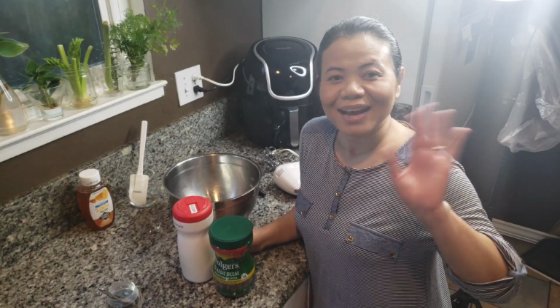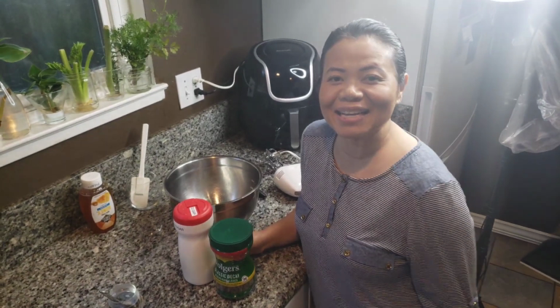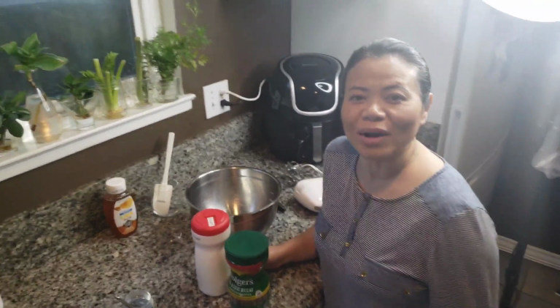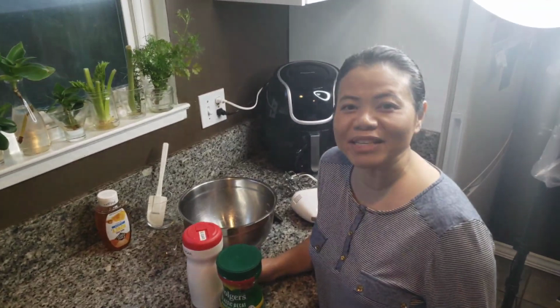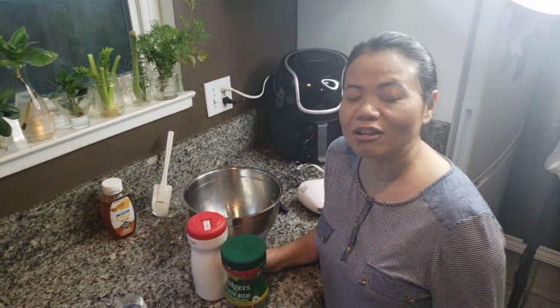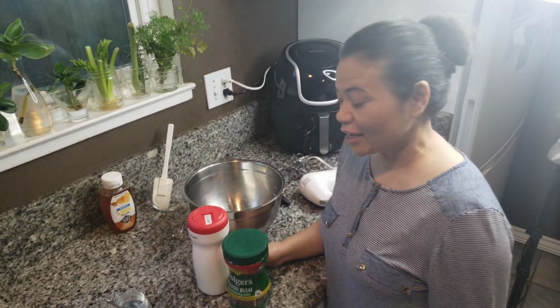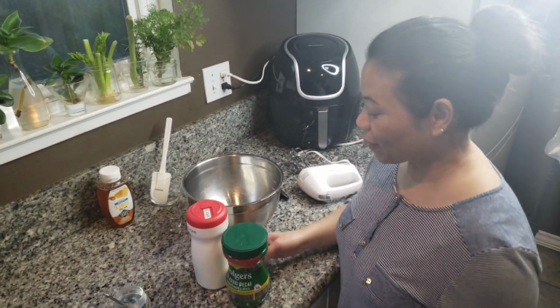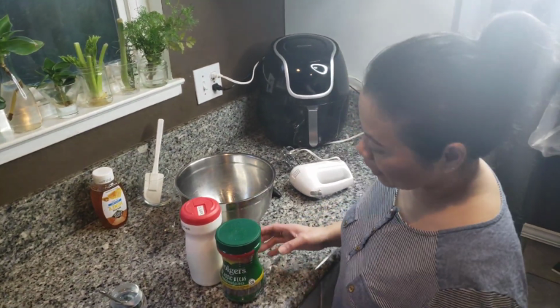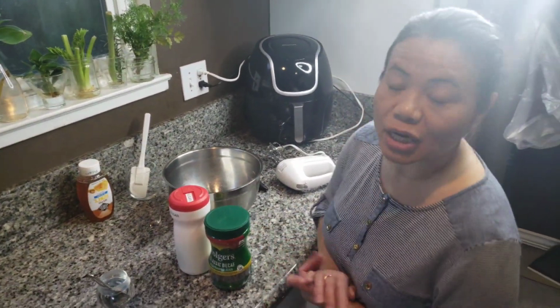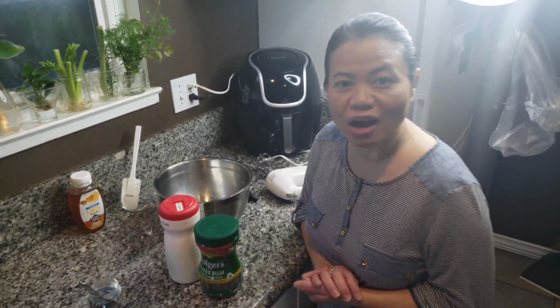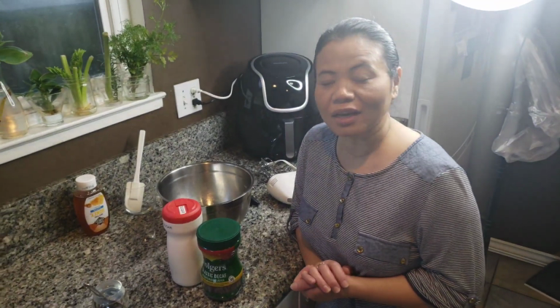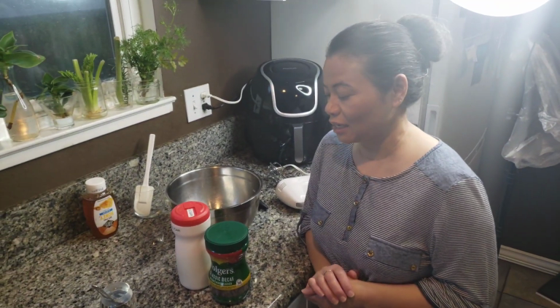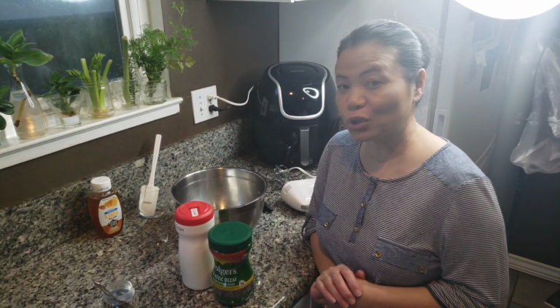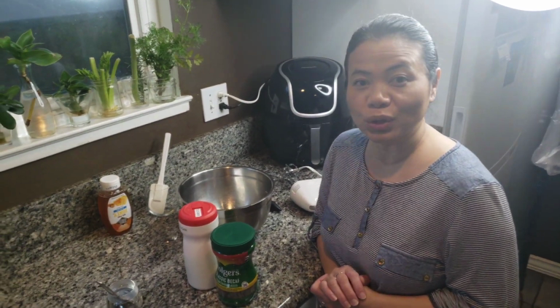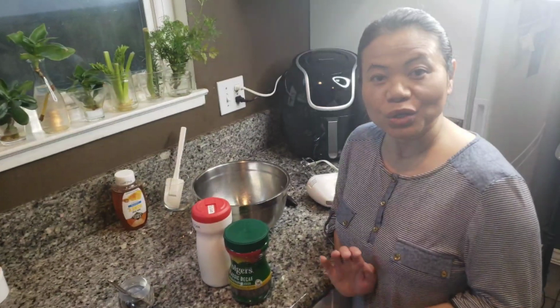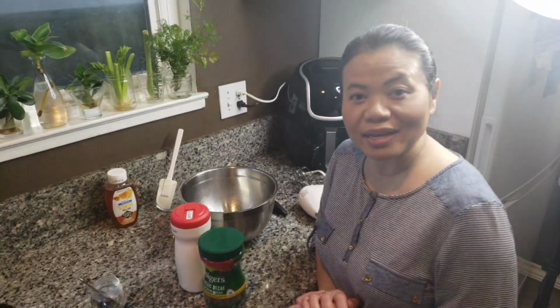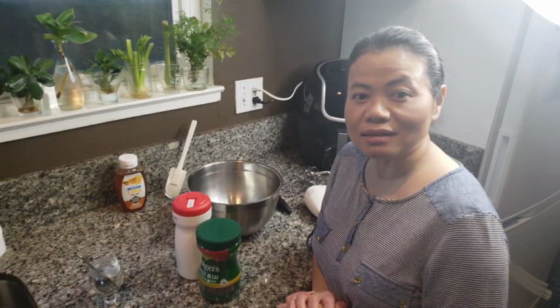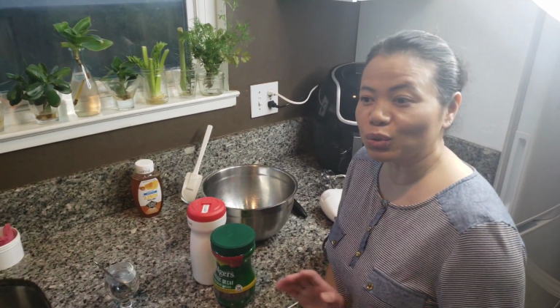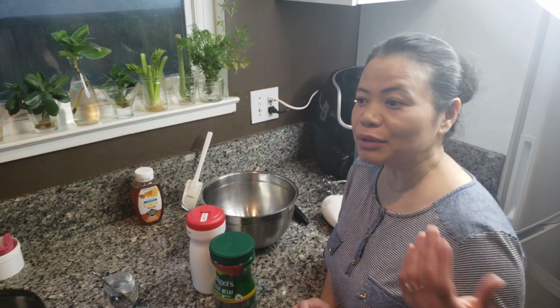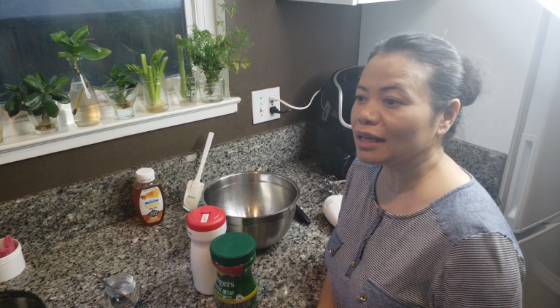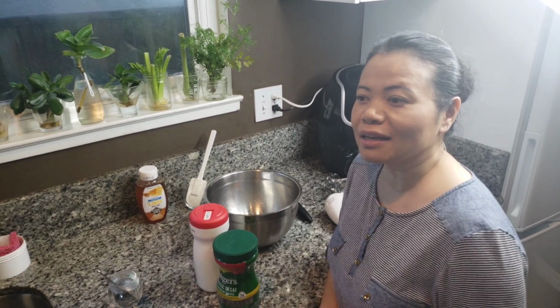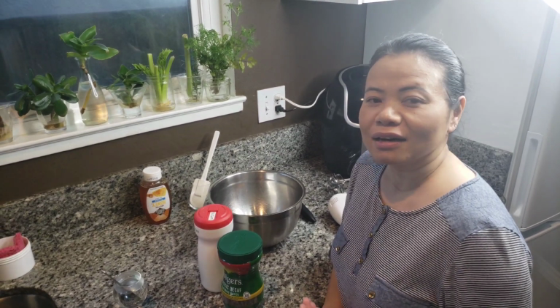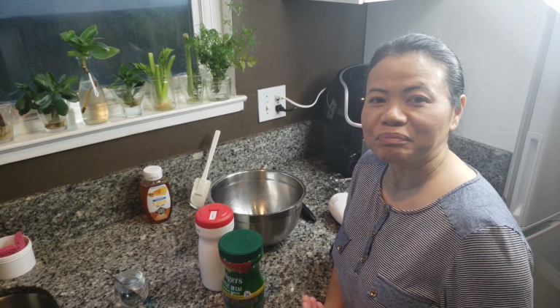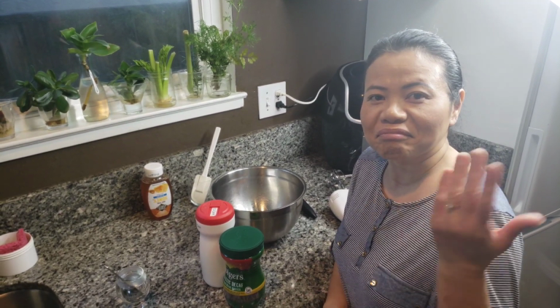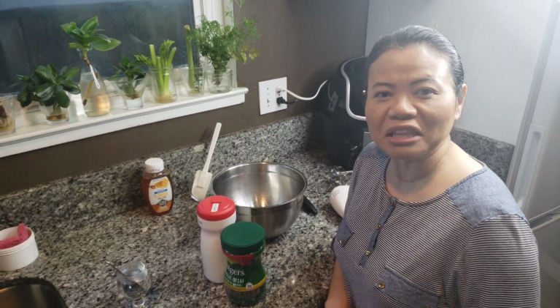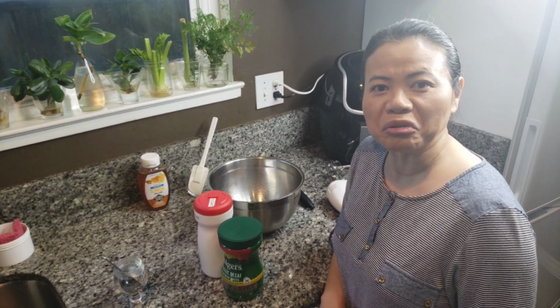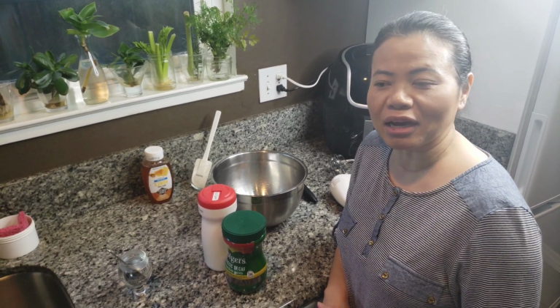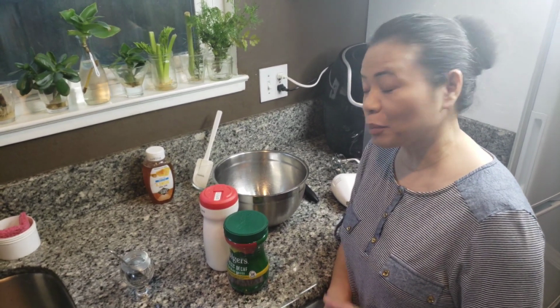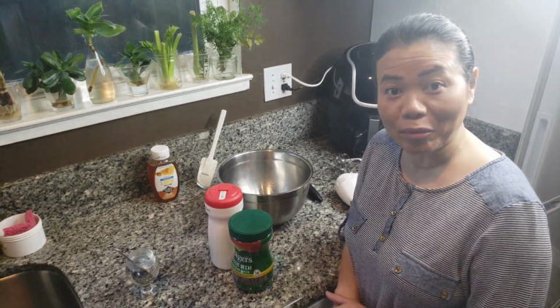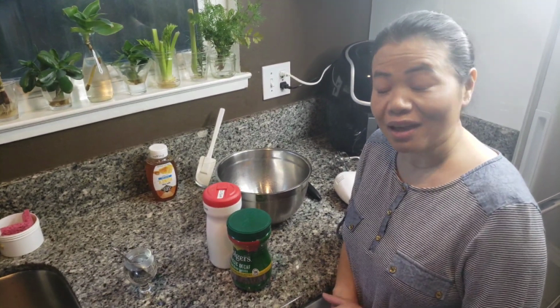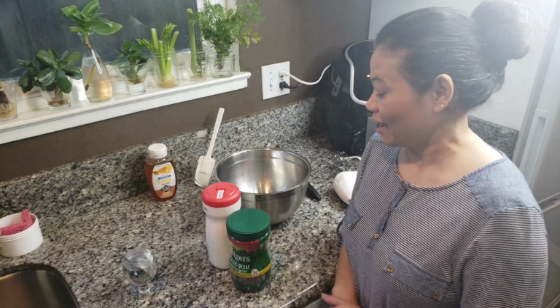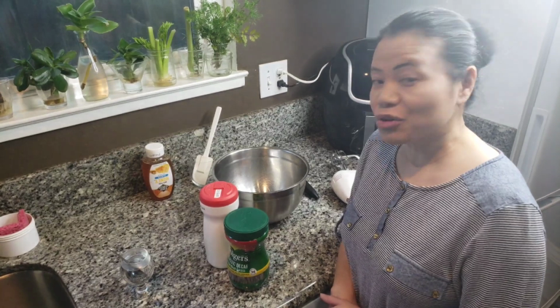Hi guys, welcome back to my channel! Today I'm gonna make Dalgona coffee. It's a new craze, a new thing that people are trying right now, so I'm jumping on the bandwagon and gonna try it.